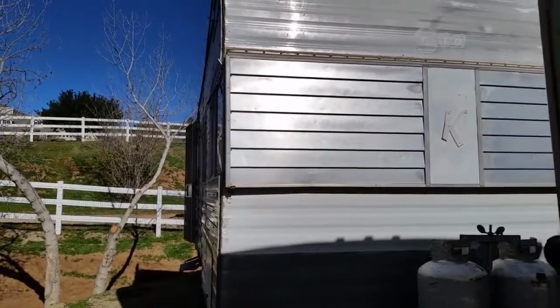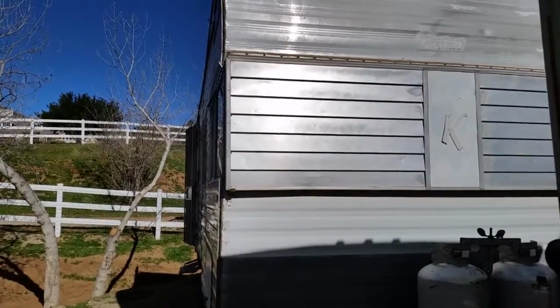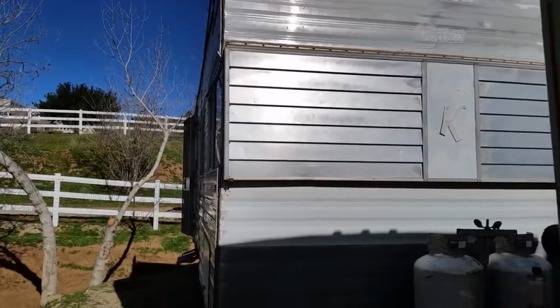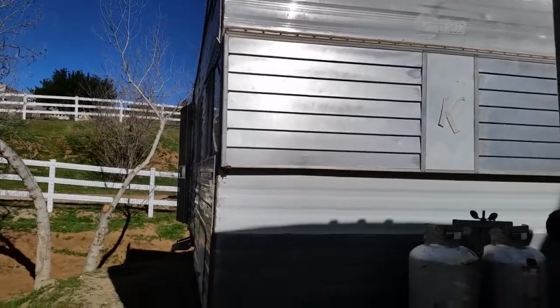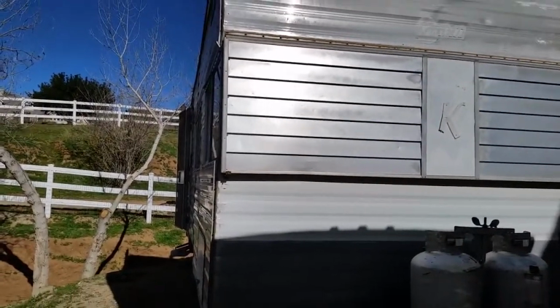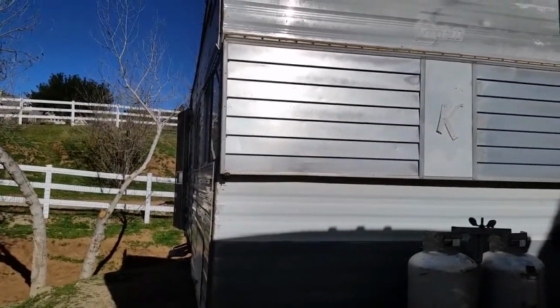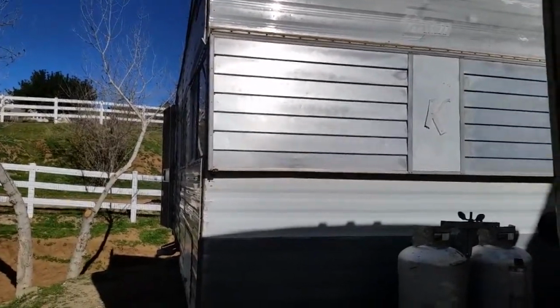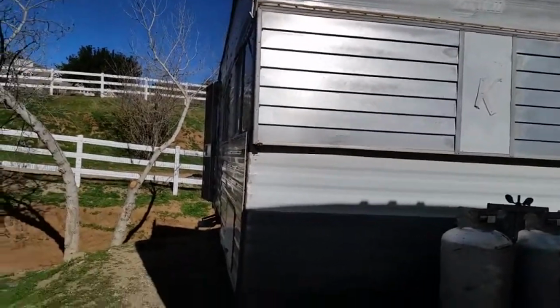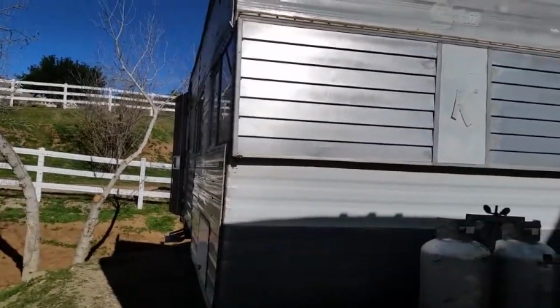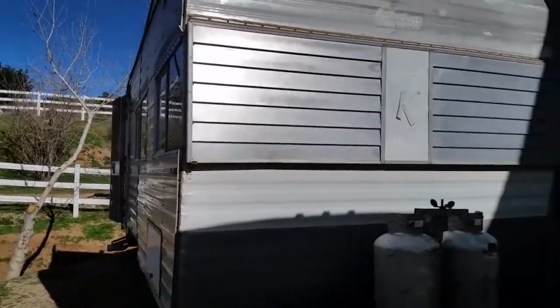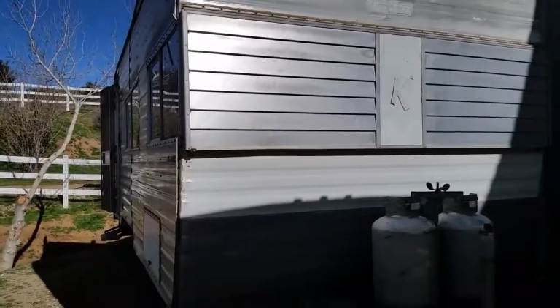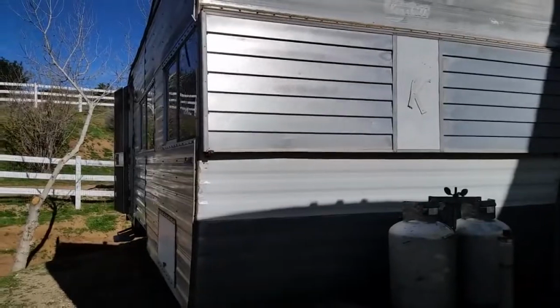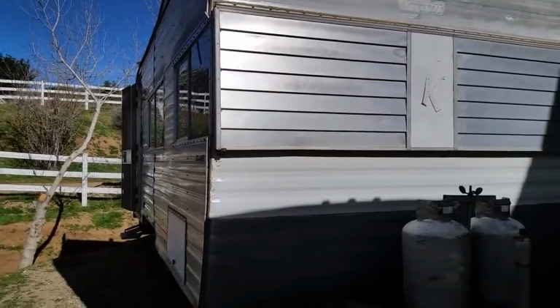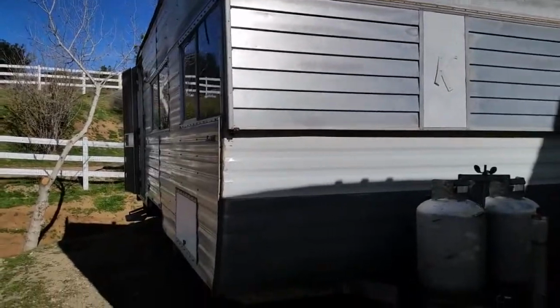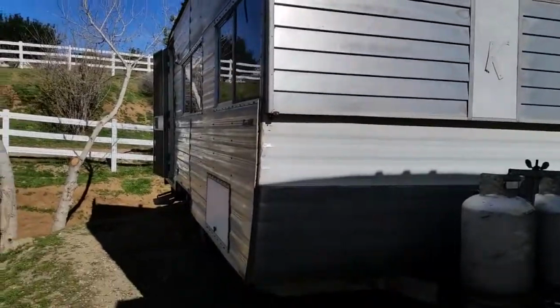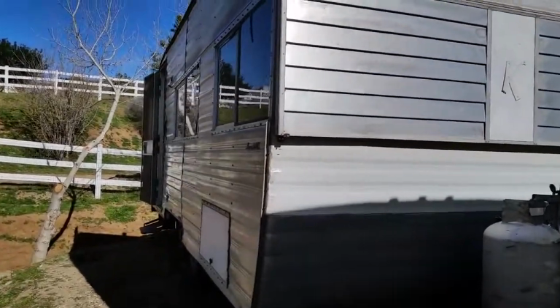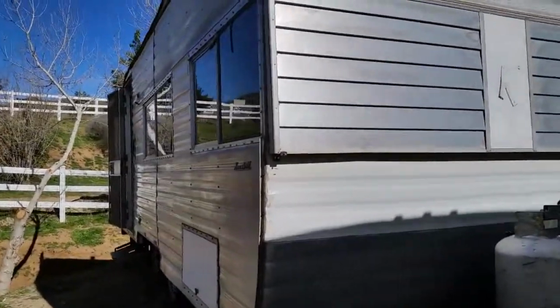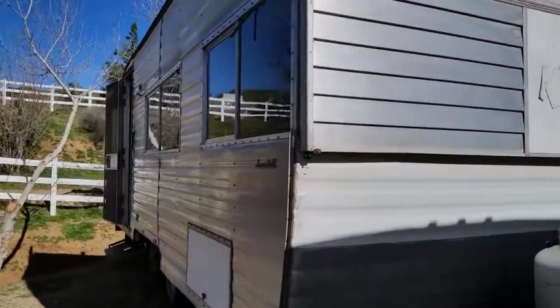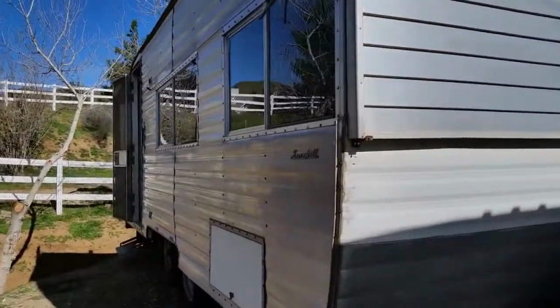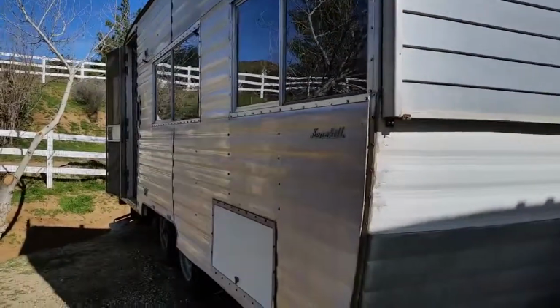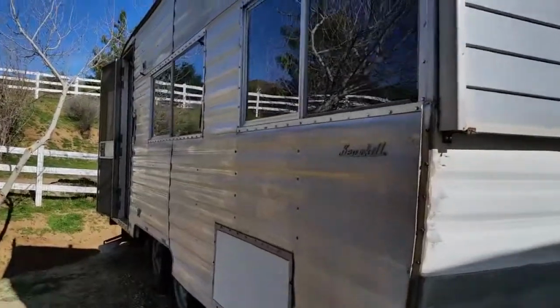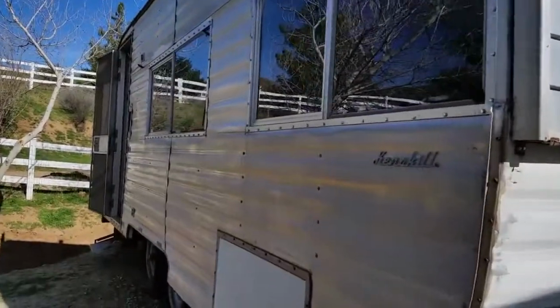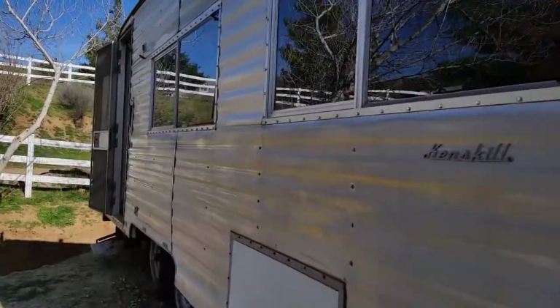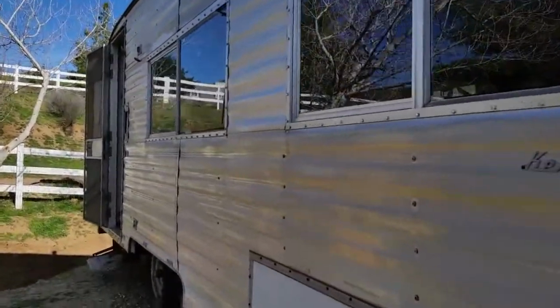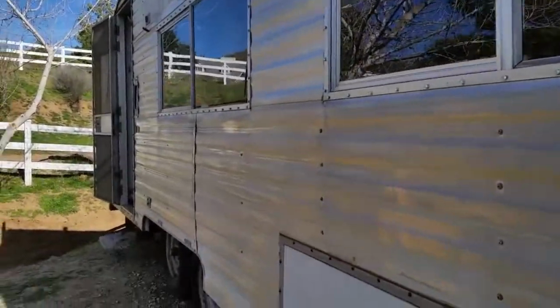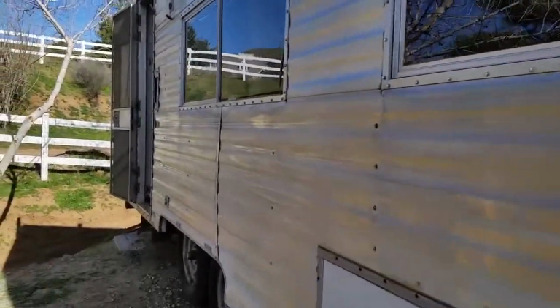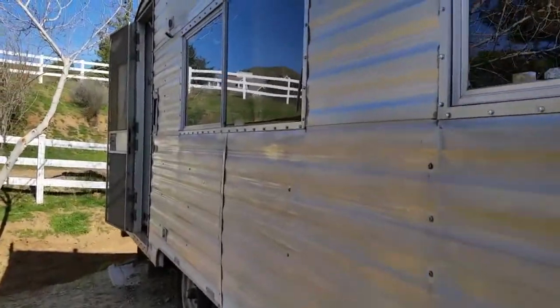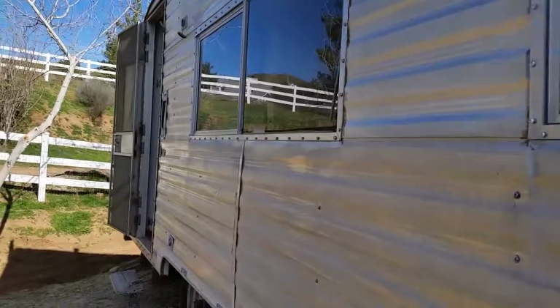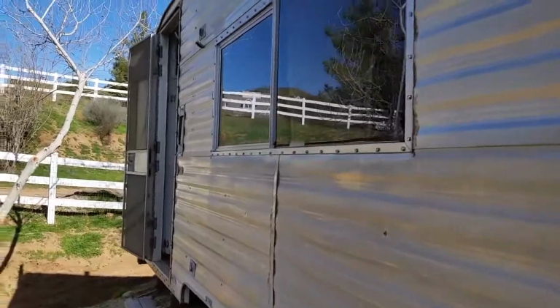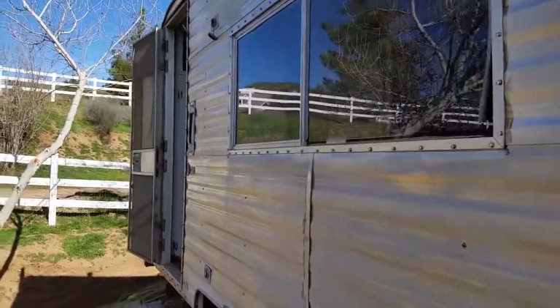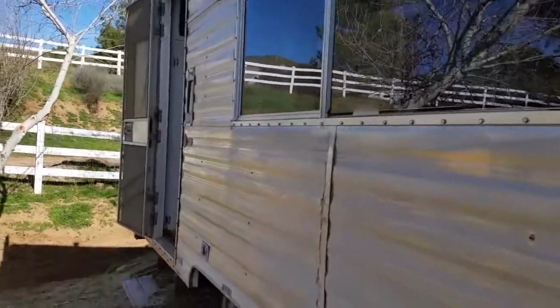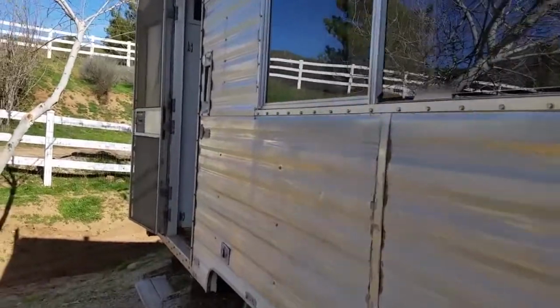Hi and welcome to My Western Heart. I'm going to be doing a quick video tour today of our 1966 Kenskill trailer that we purchased. This is our new My Western Heart headquarters.